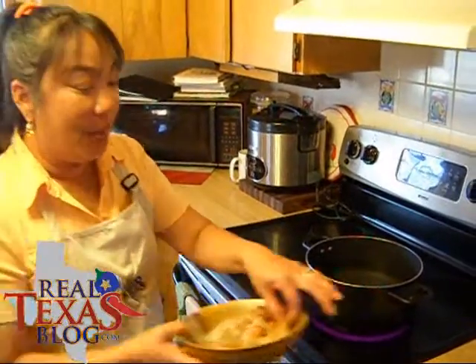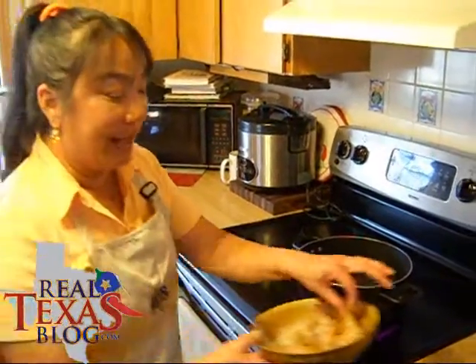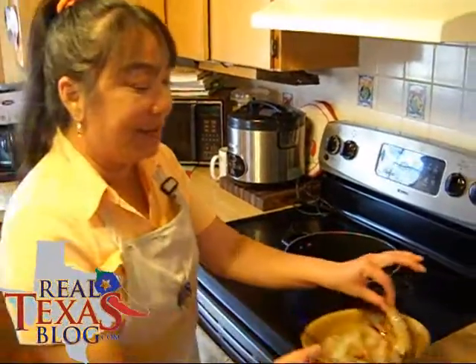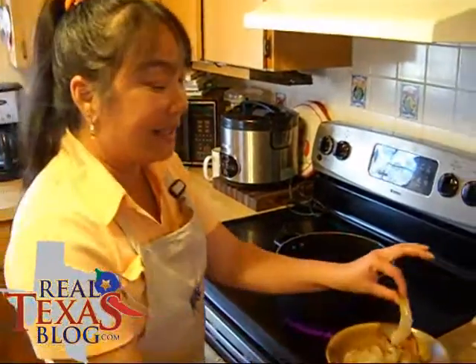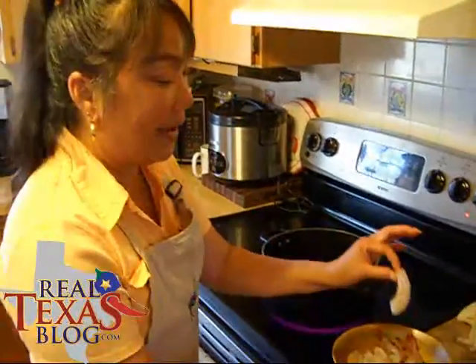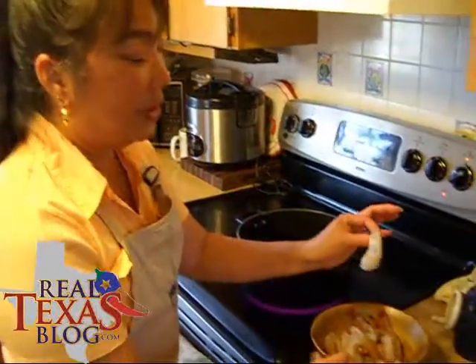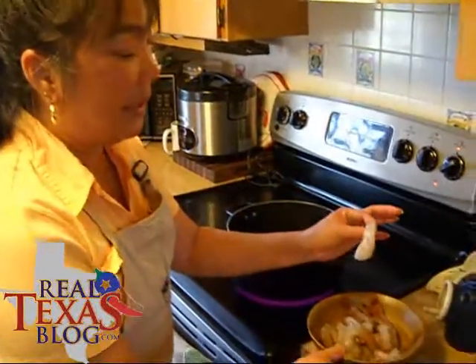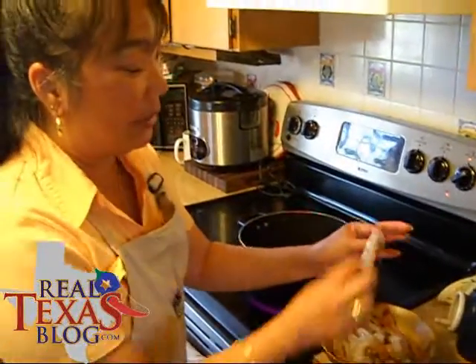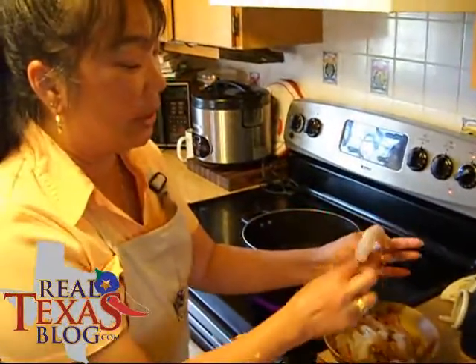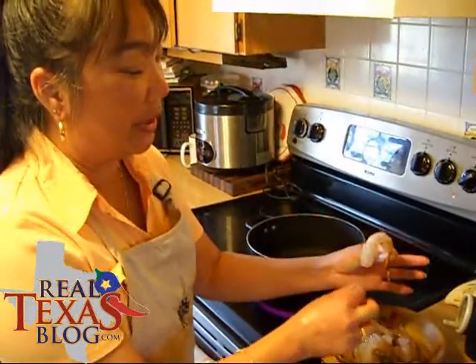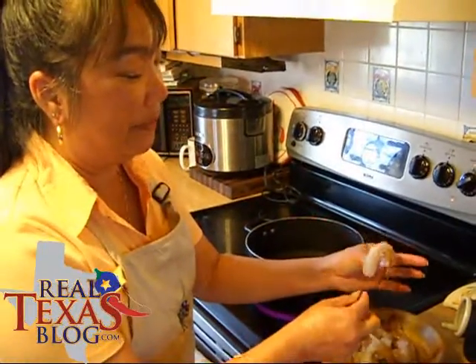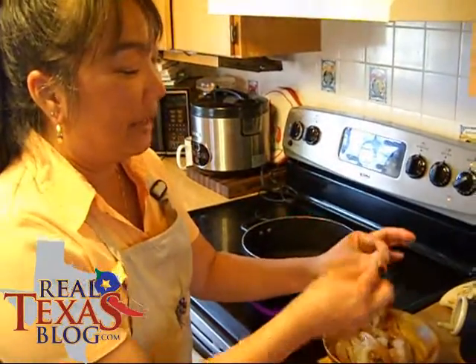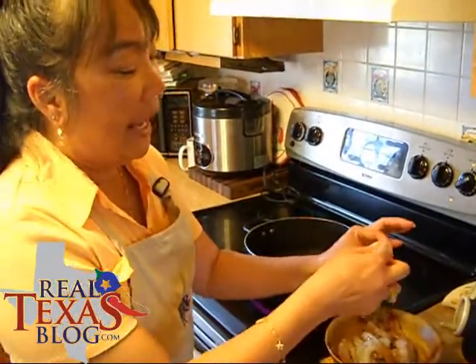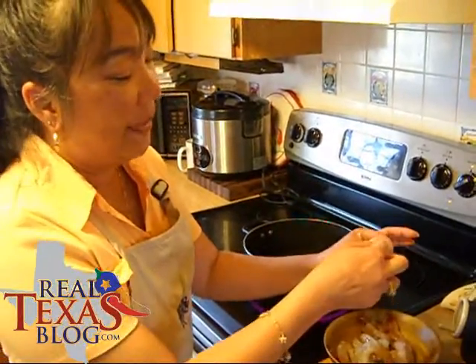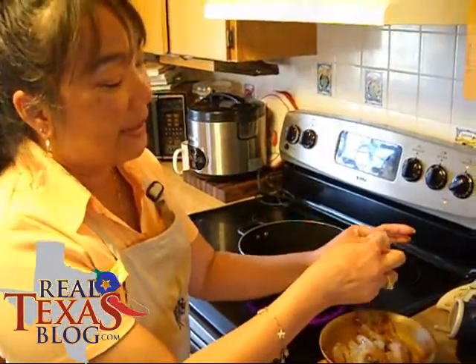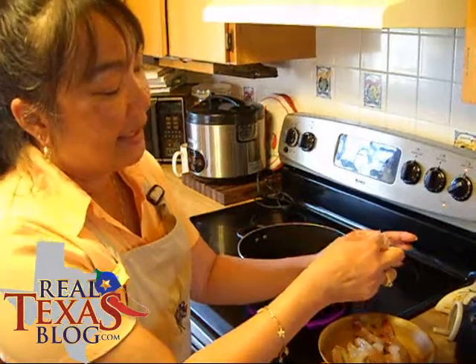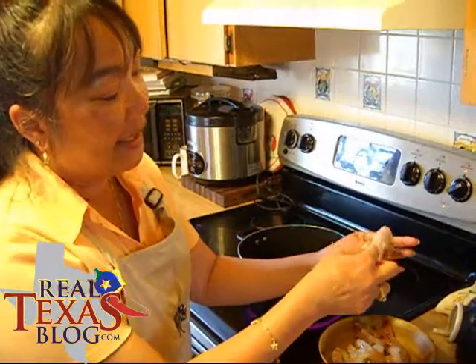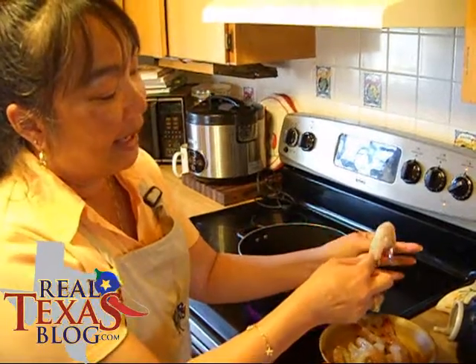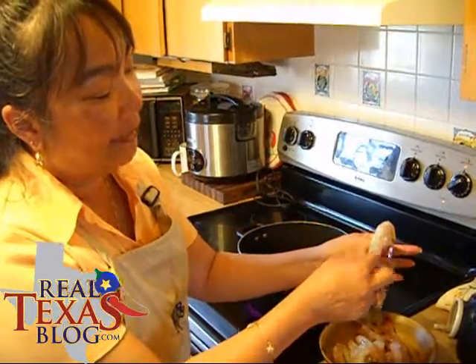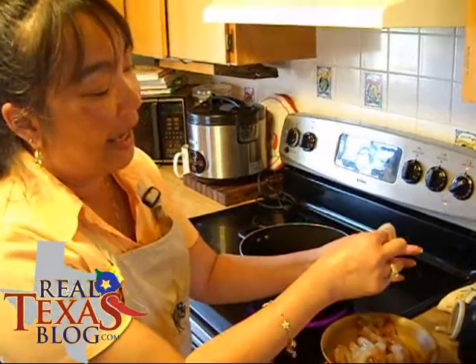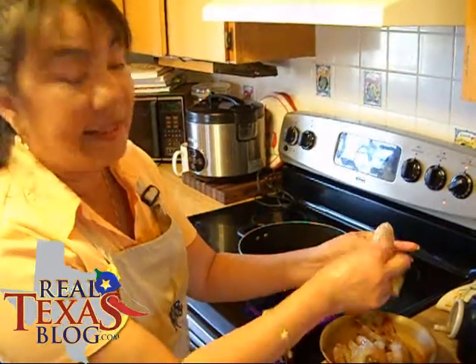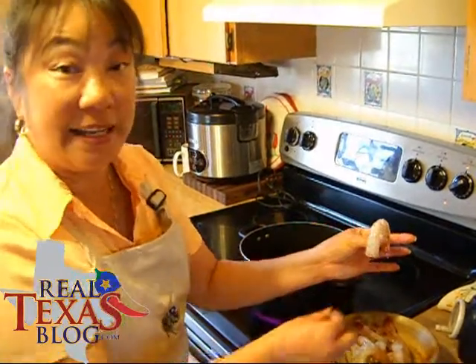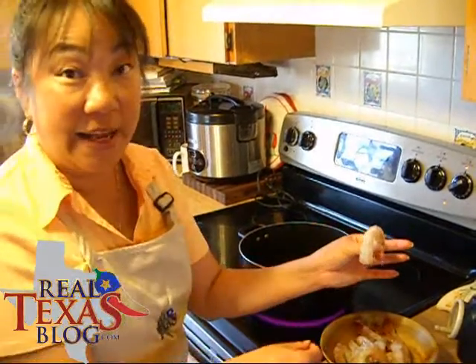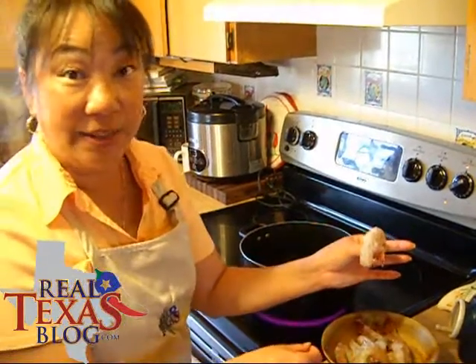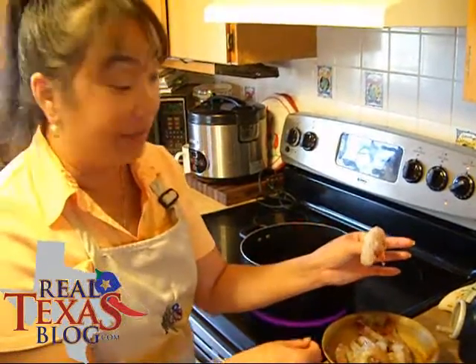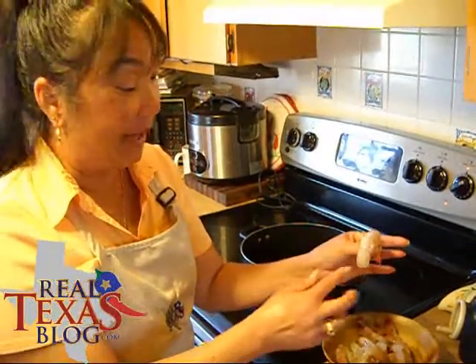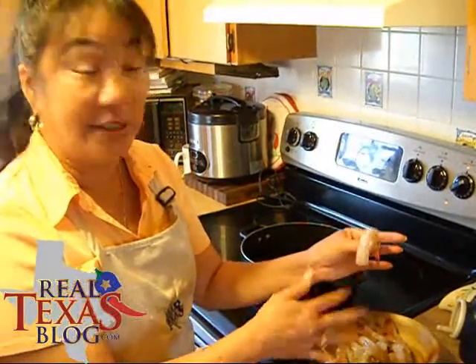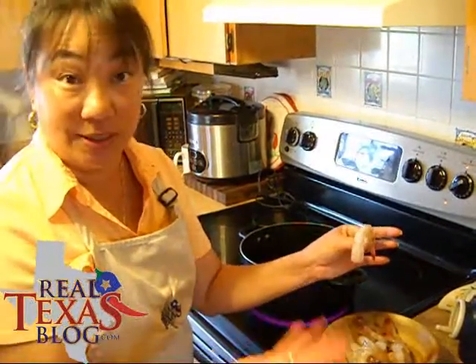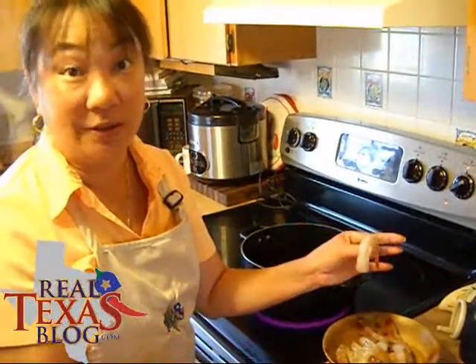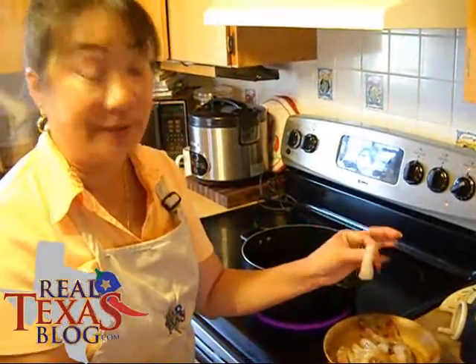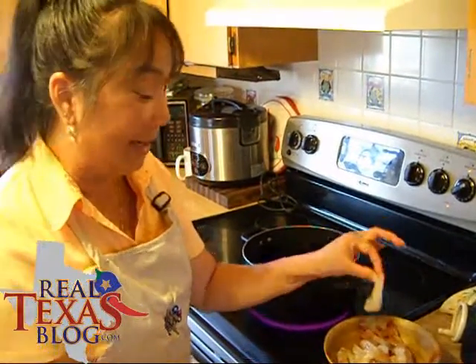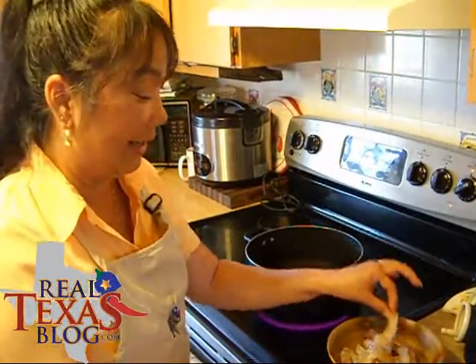What I have done is I've actually peeled the shrimp and then taken a knife and taken out the little vein, so it's called deveining it.